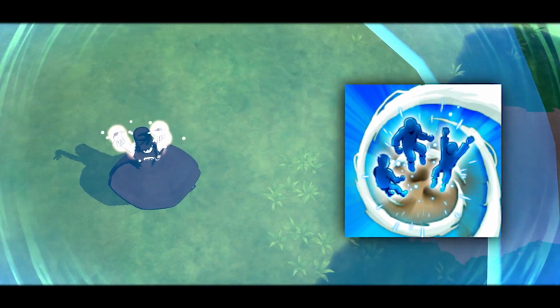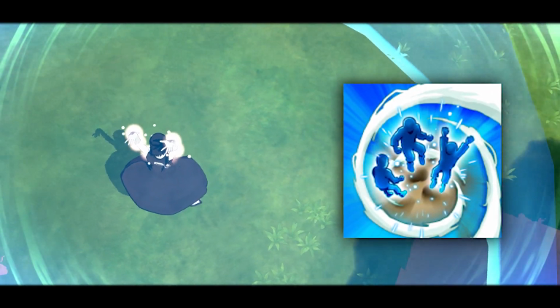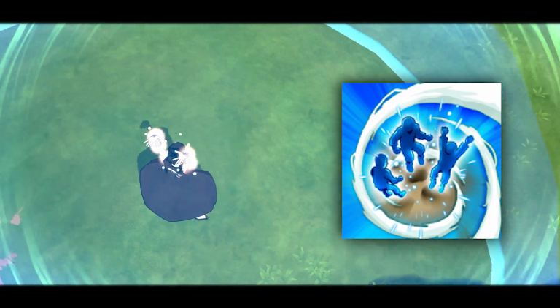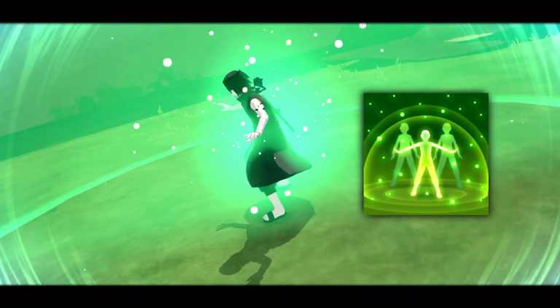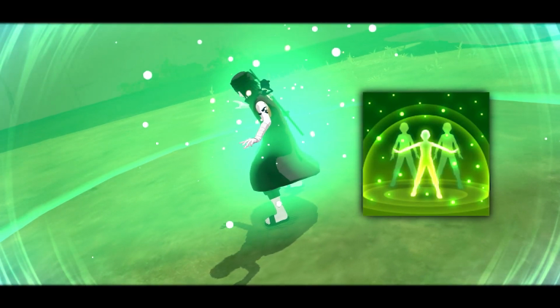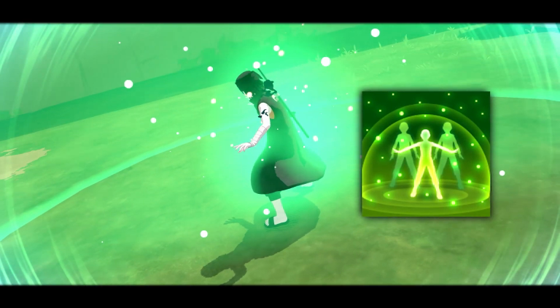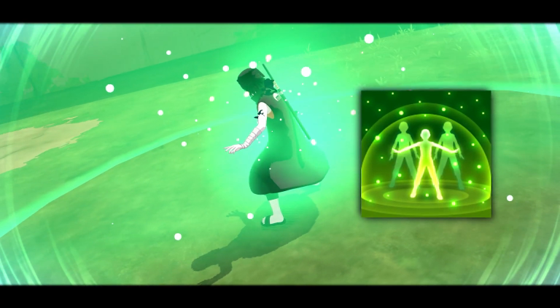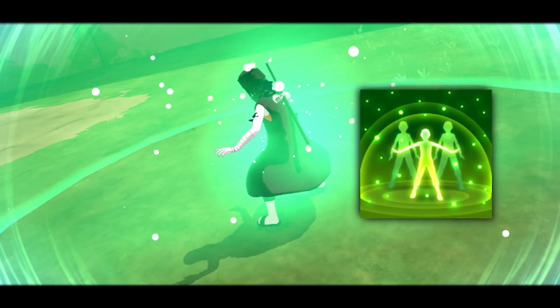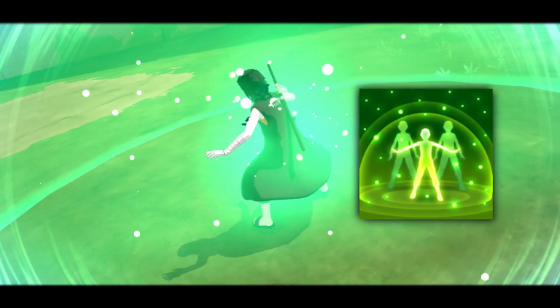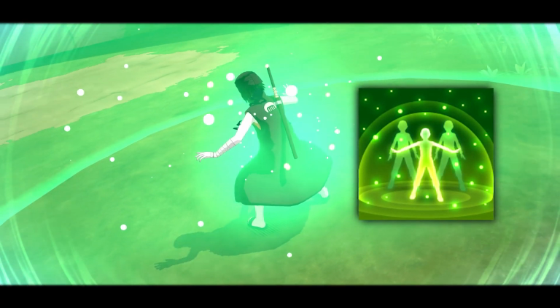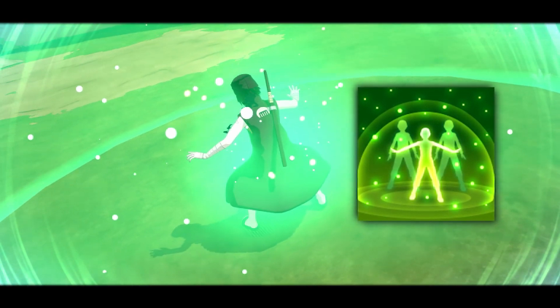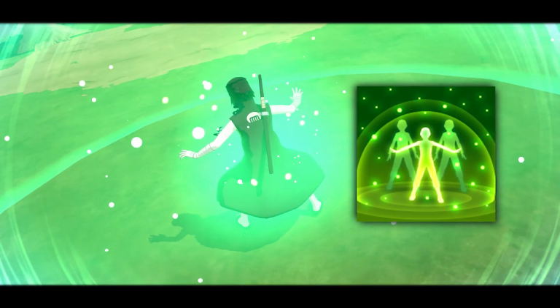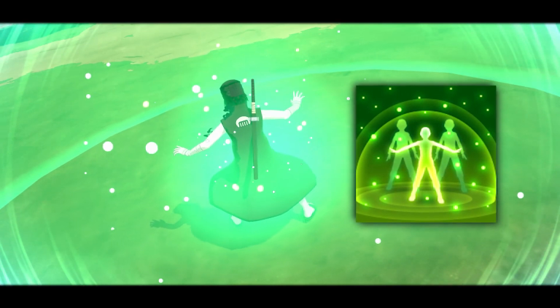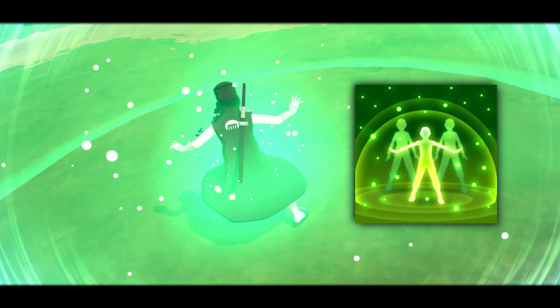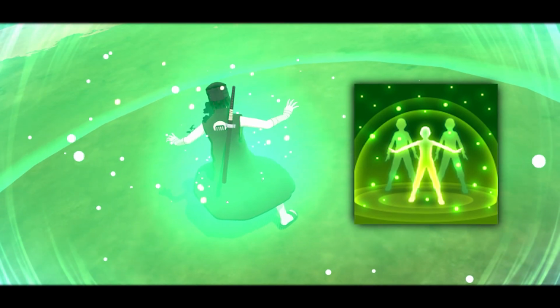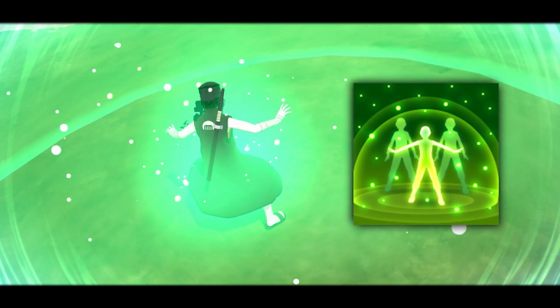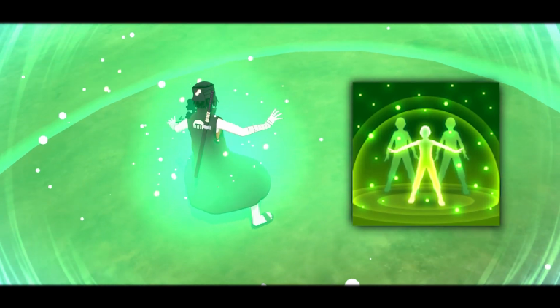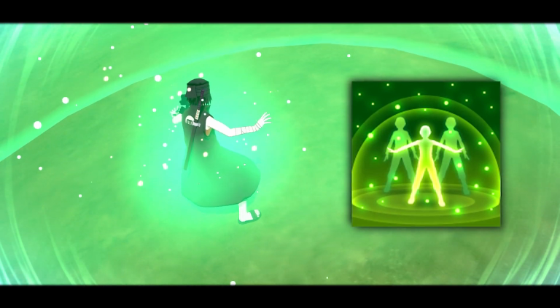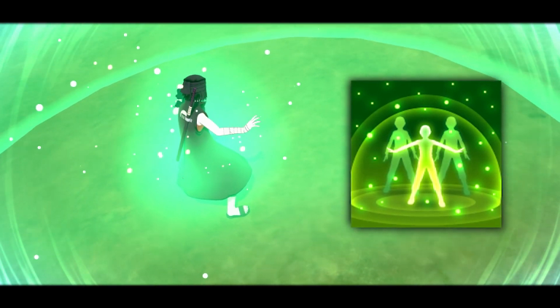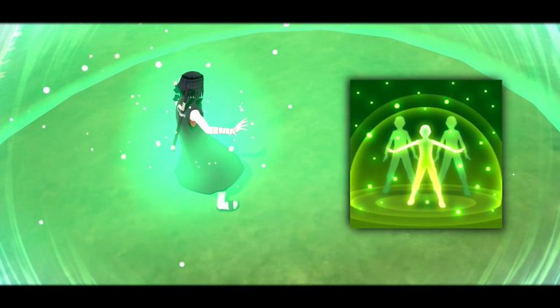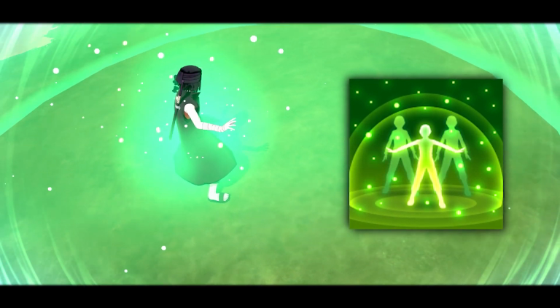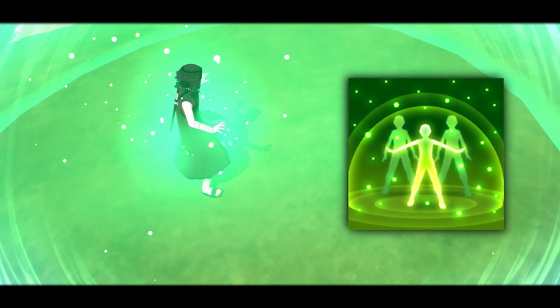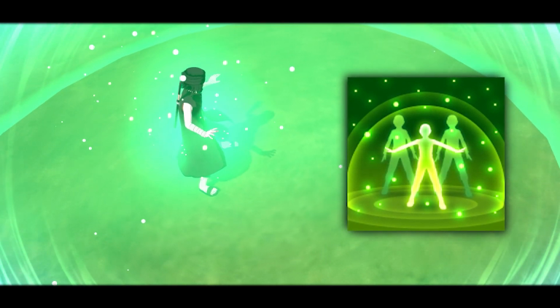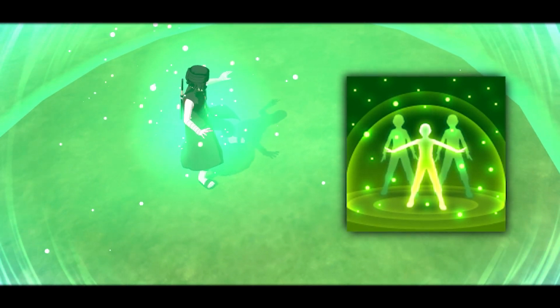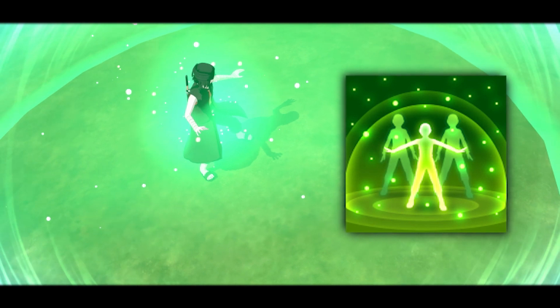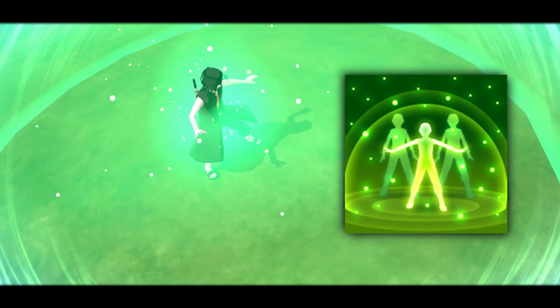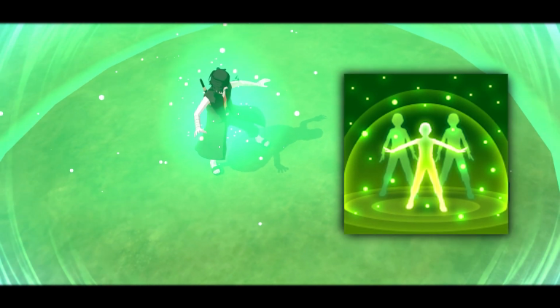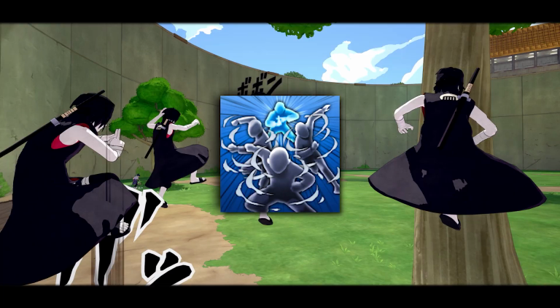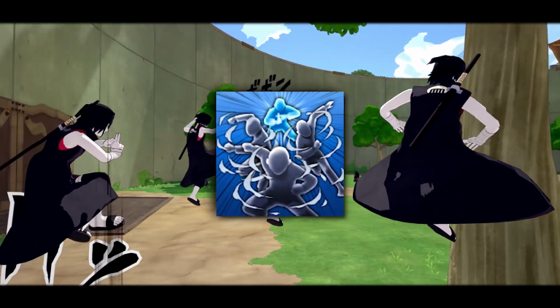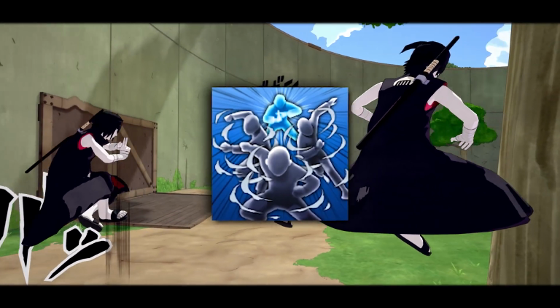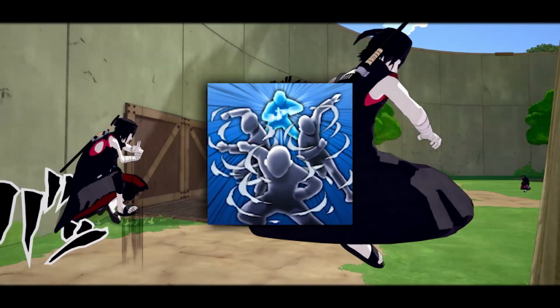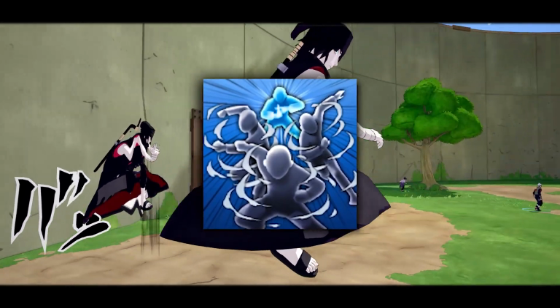For the second ninjutsu we got Cellular Extraction Jutsu. What this jutsu does is basically just heals your teammates and cures status ailments for all allies within the range — and the range is huge, best range in the game I think right now. For the substitution, I got that Multi-Shadow Clone Jutsu.